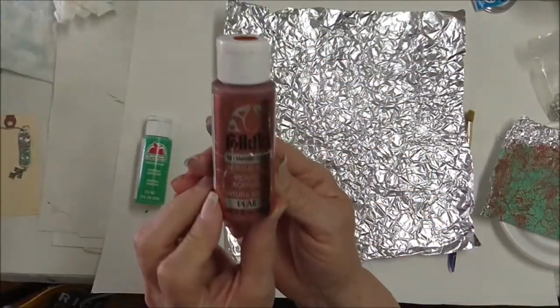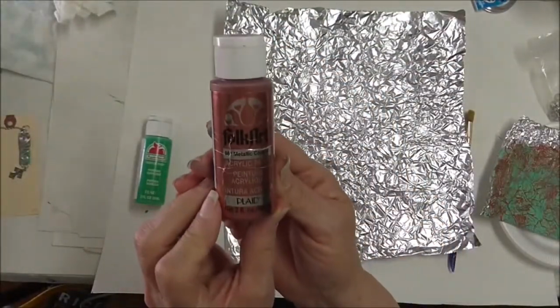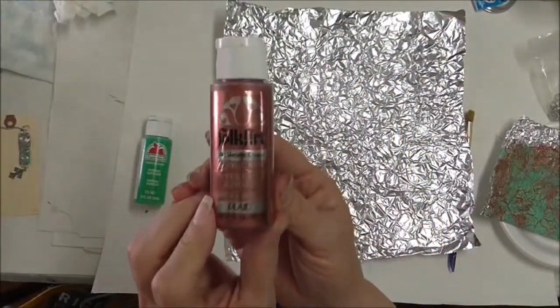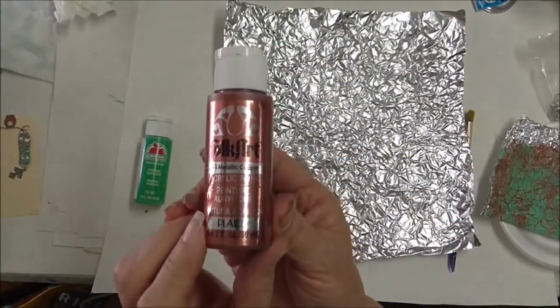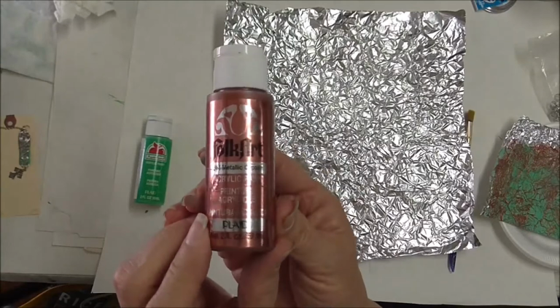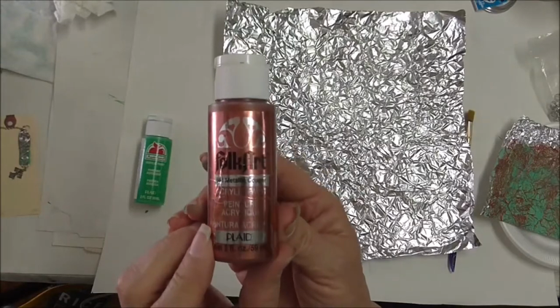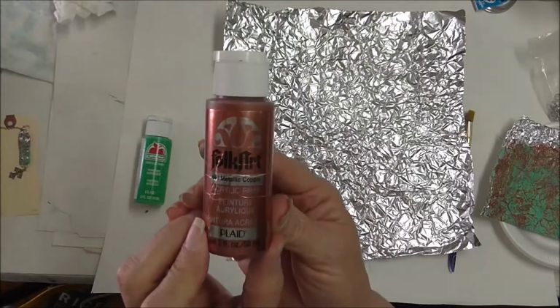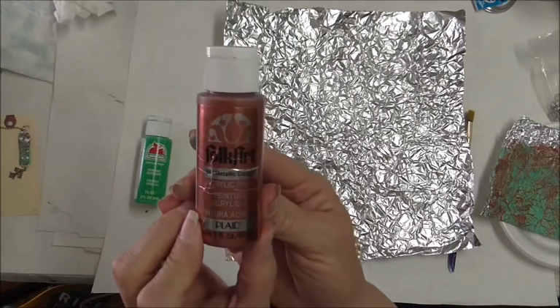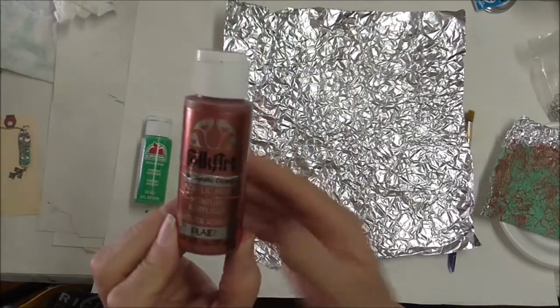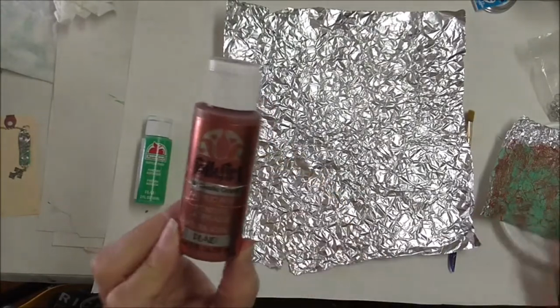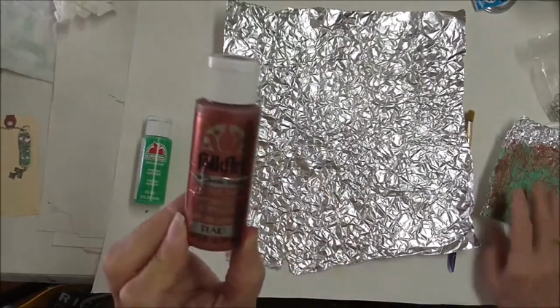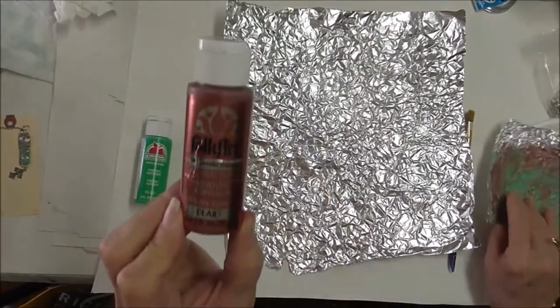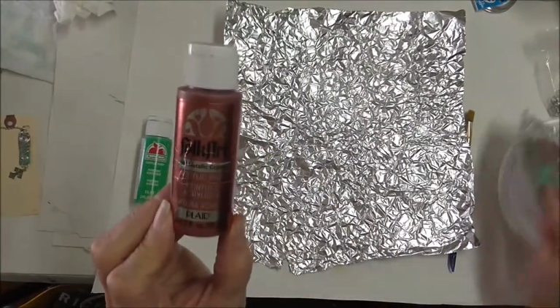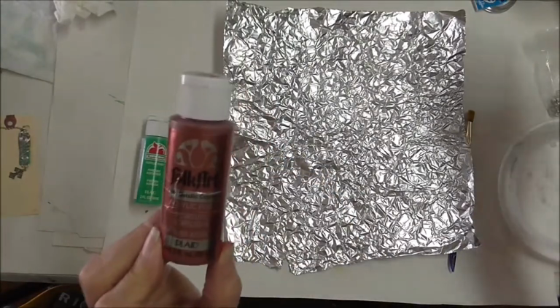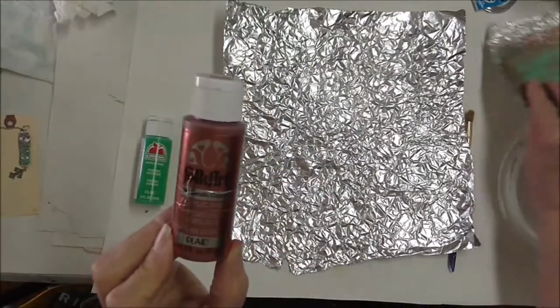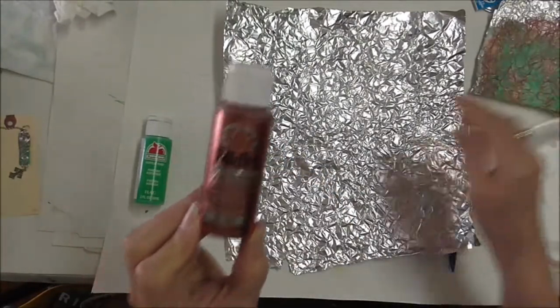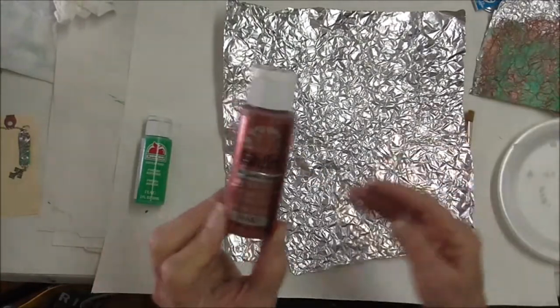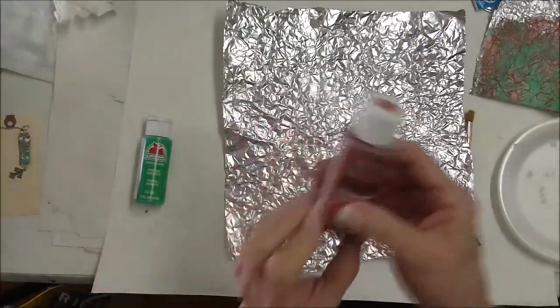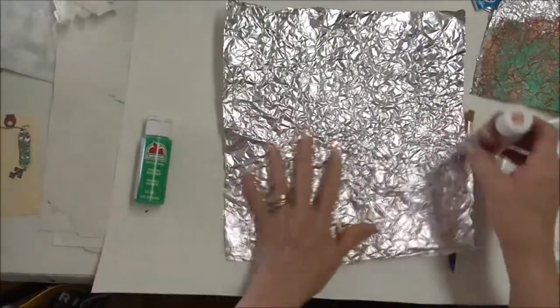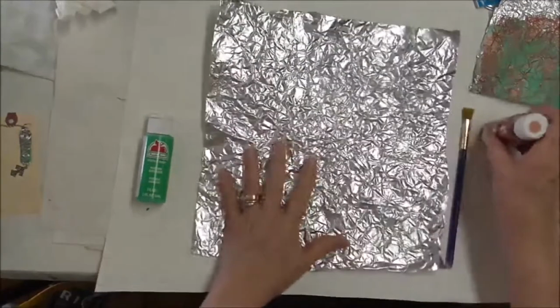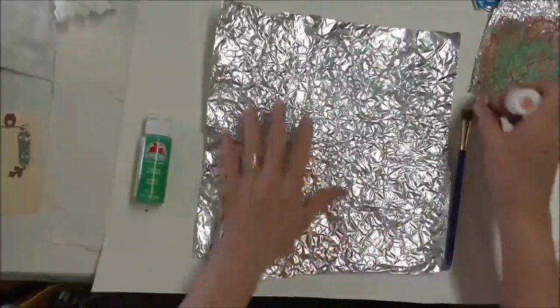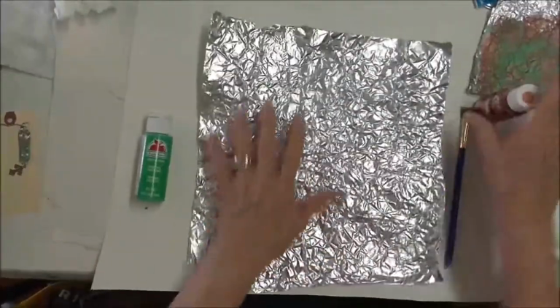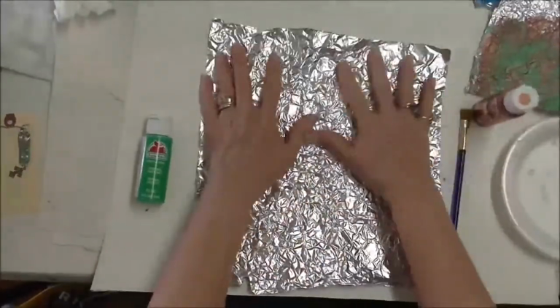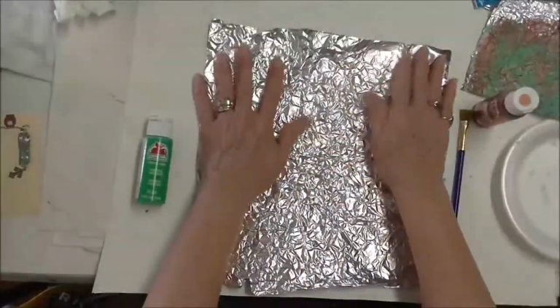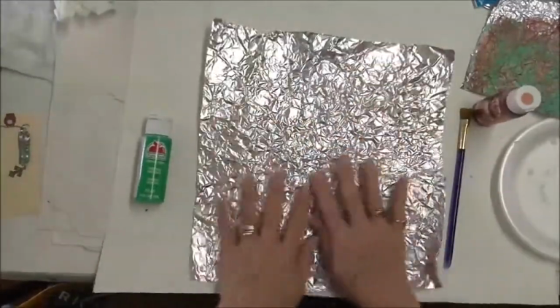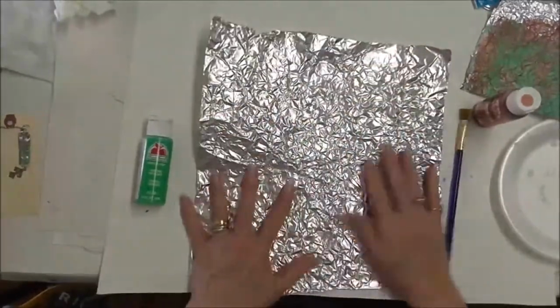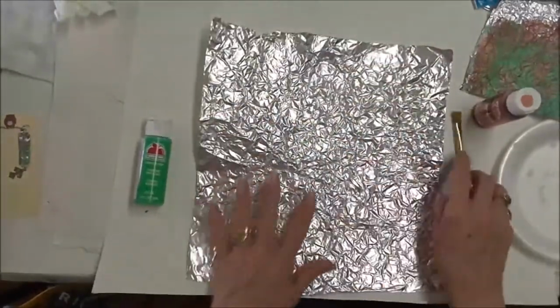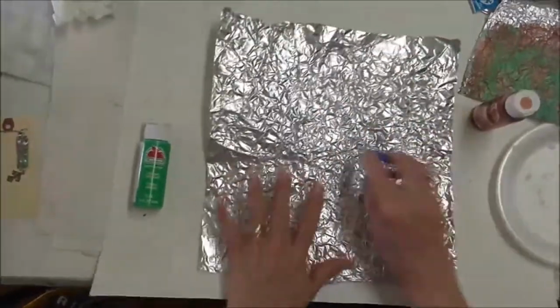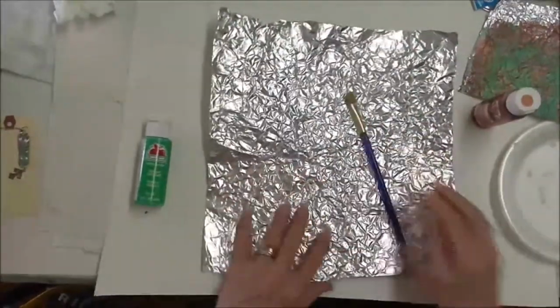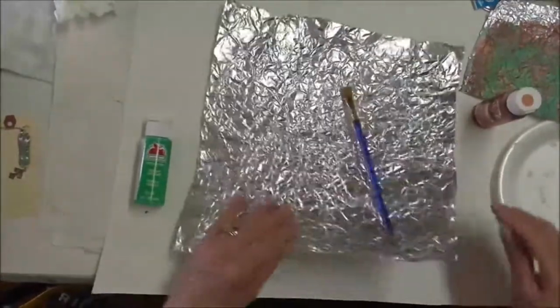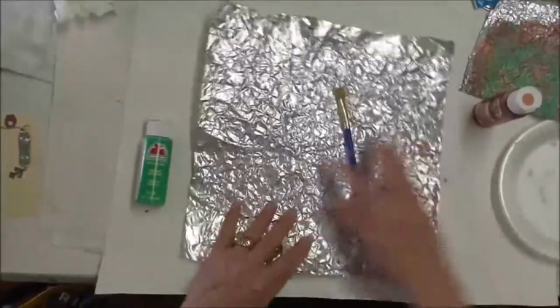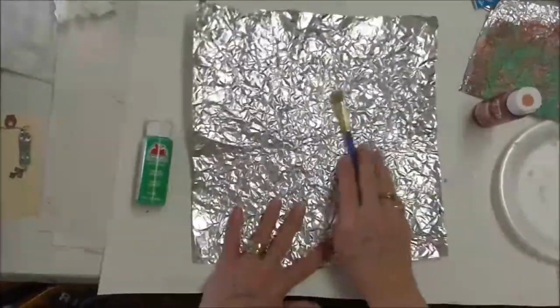I have metallic copper — this is also a Folk Art color. Both are available at Walmart, at least this week. They change the colors out pretty often. I've got just a couple of soft brushes.